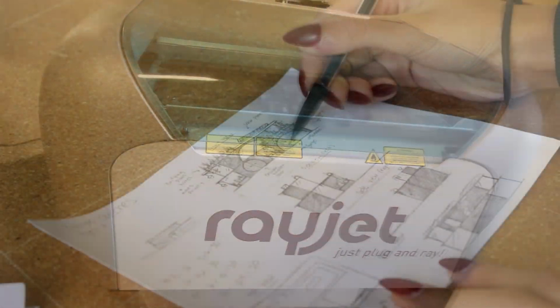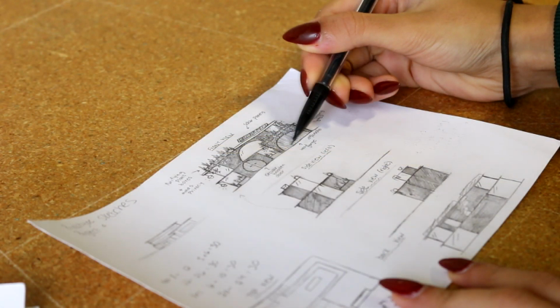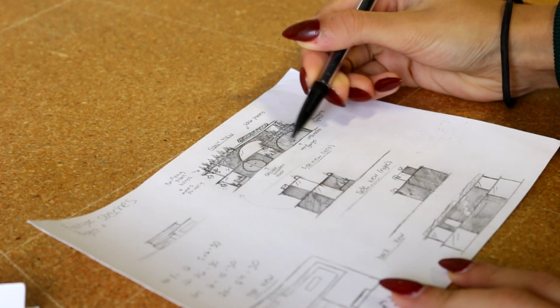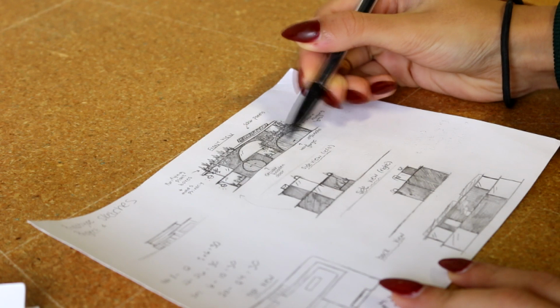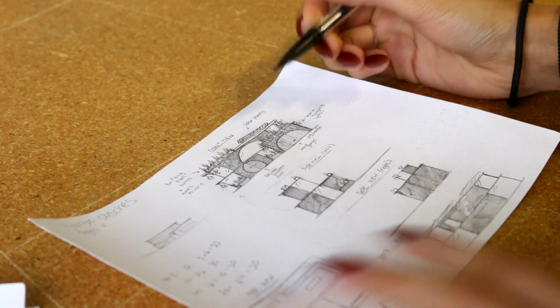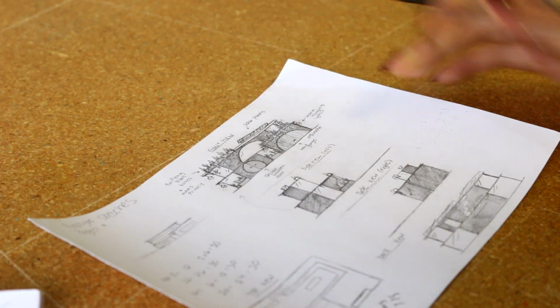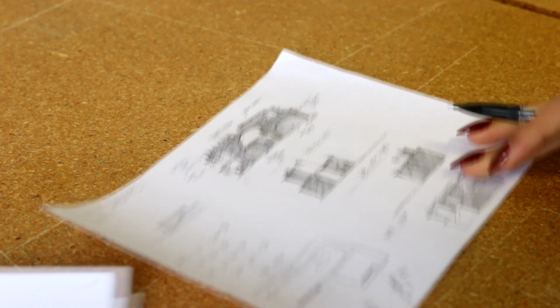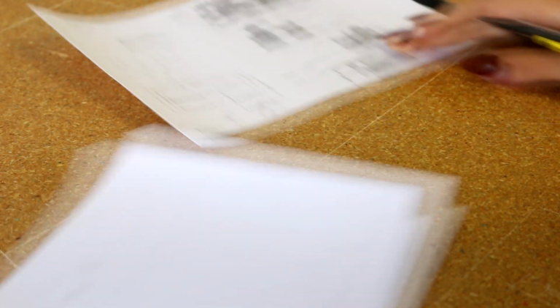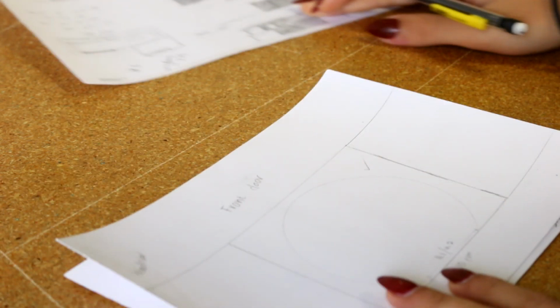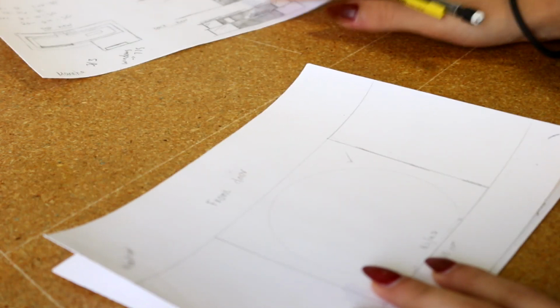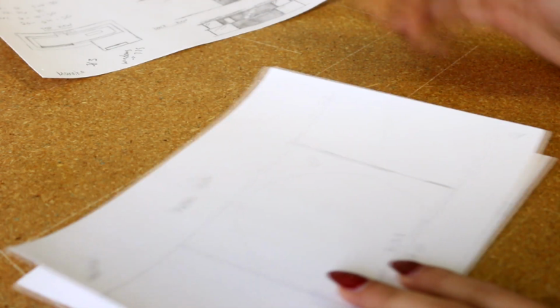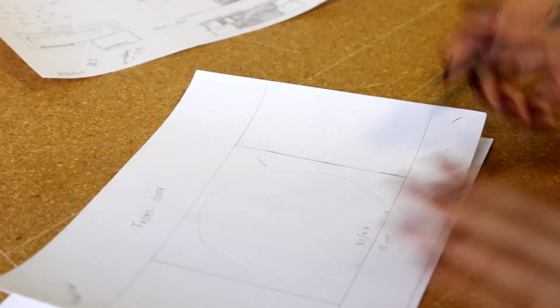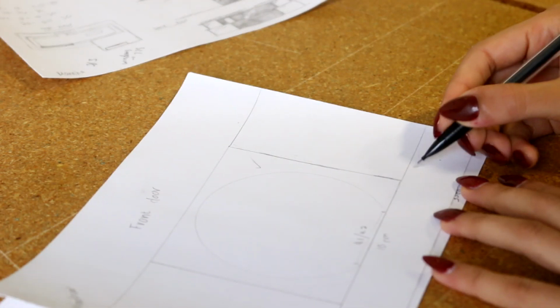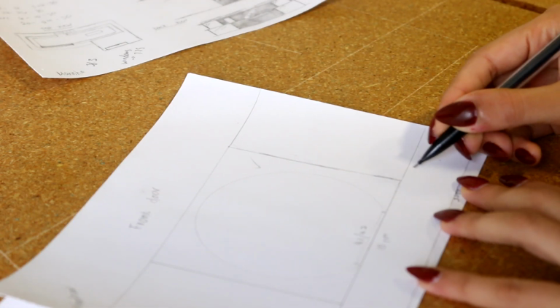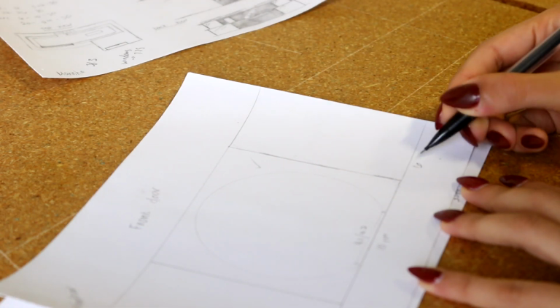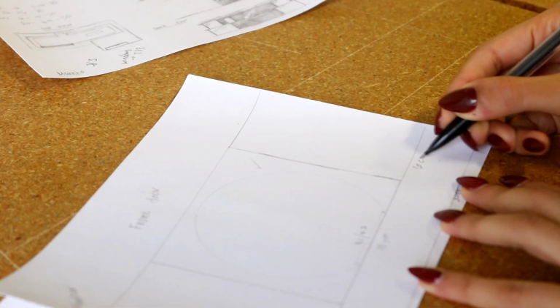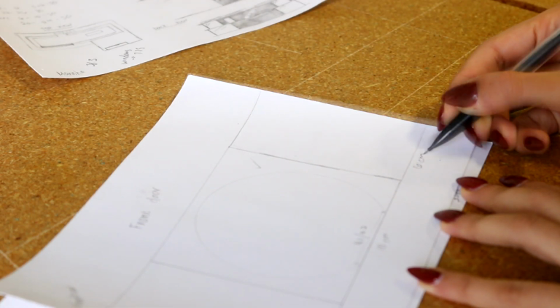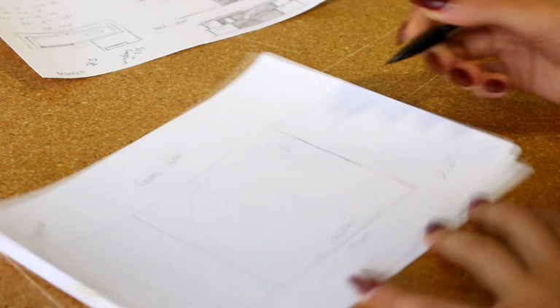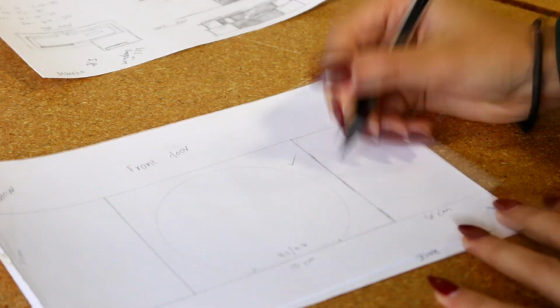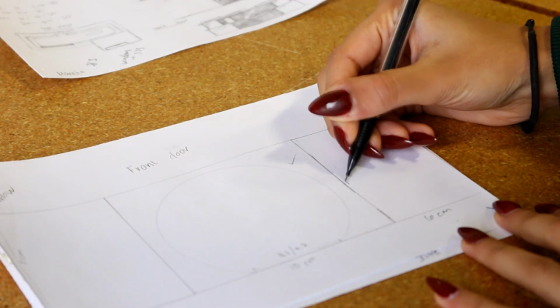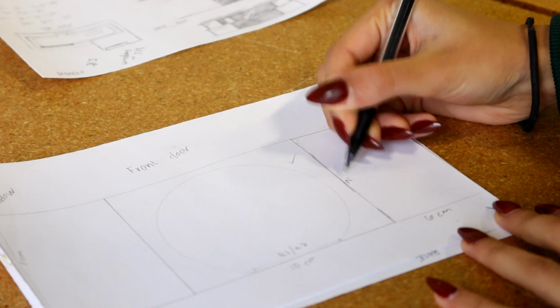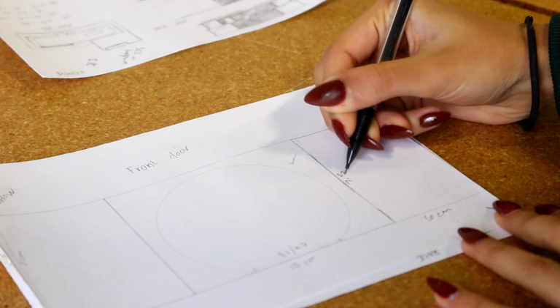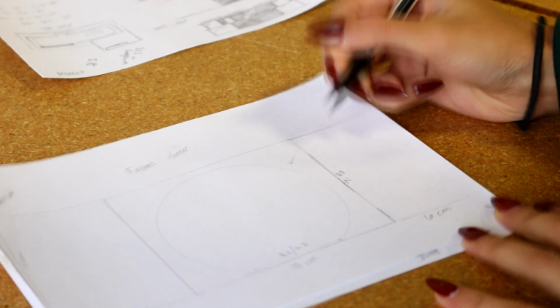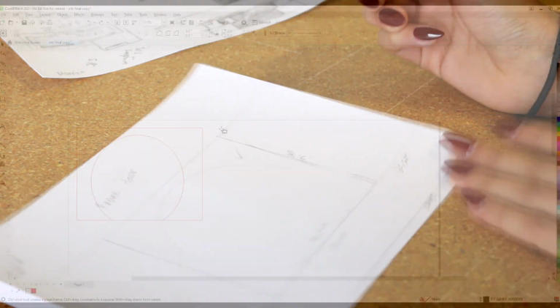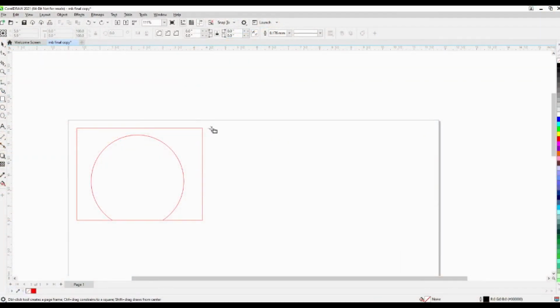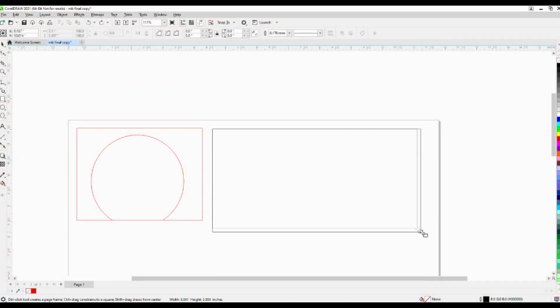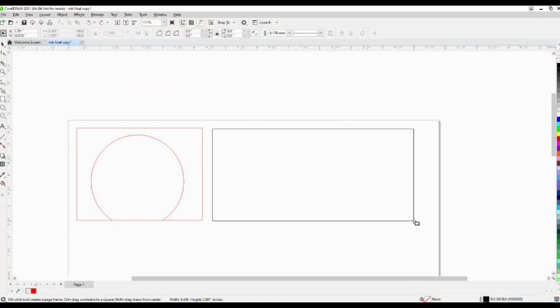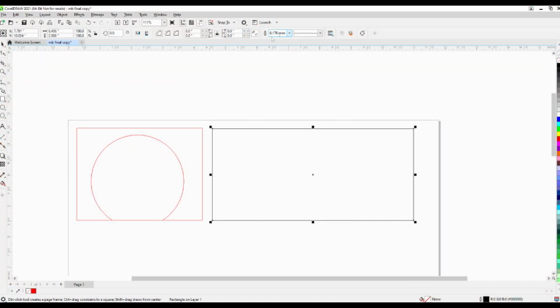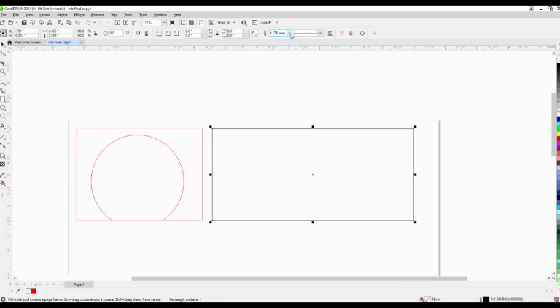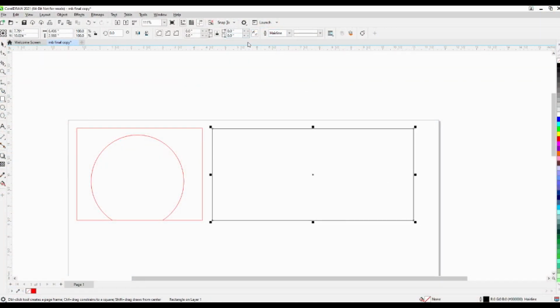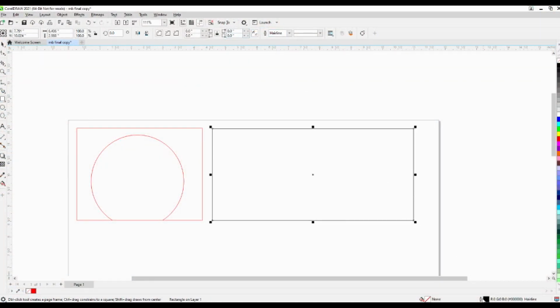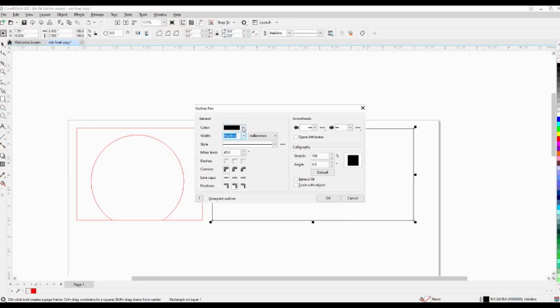I started by sketching my idea and drawing the measurements for all the pieces. Next, I used the software CorelDRAW to design all the pieces with the correct measurements that the laser would cut out.